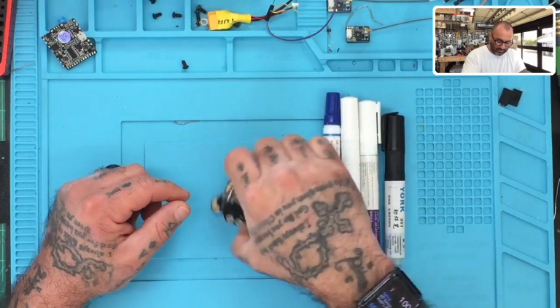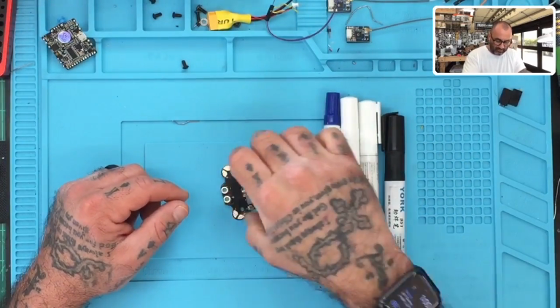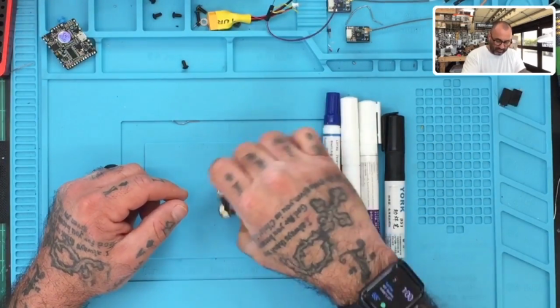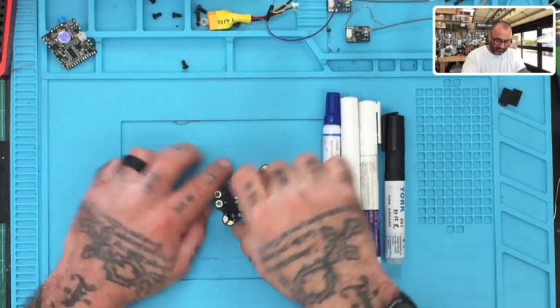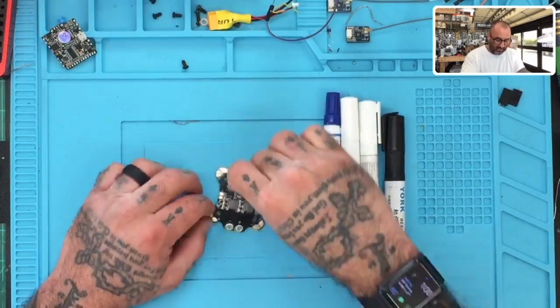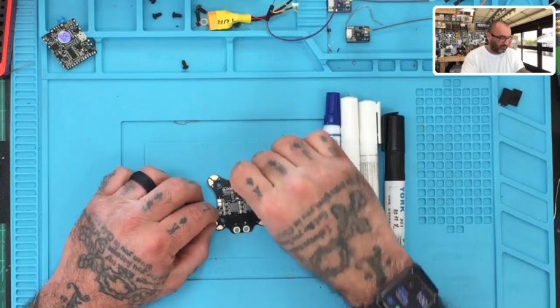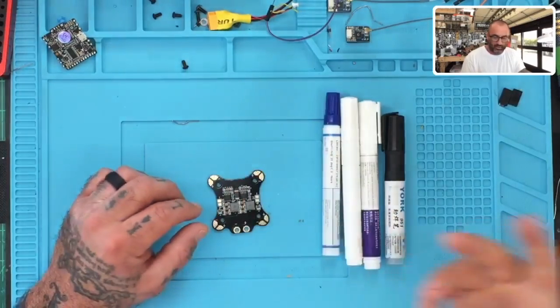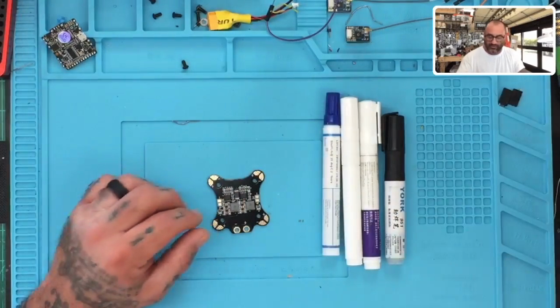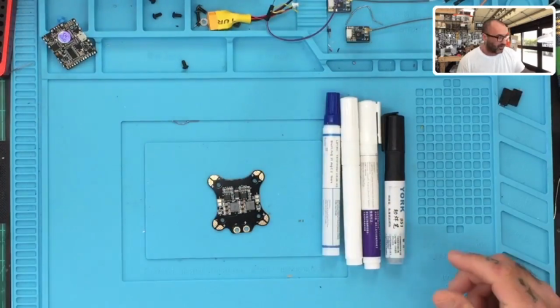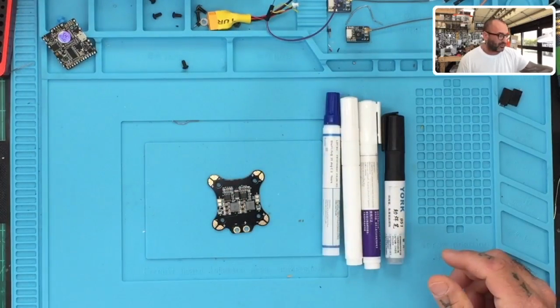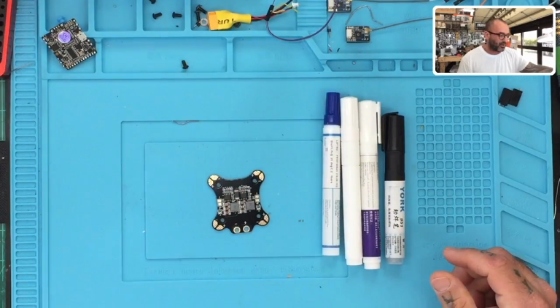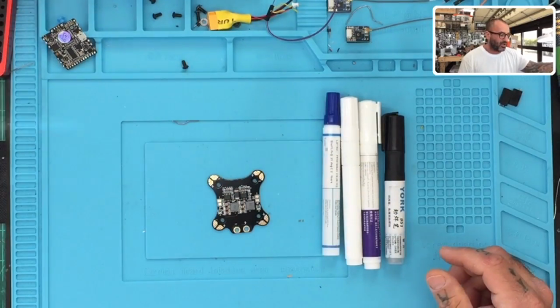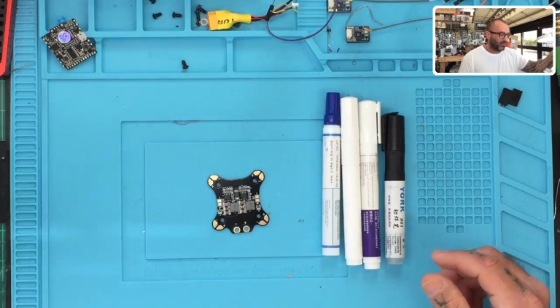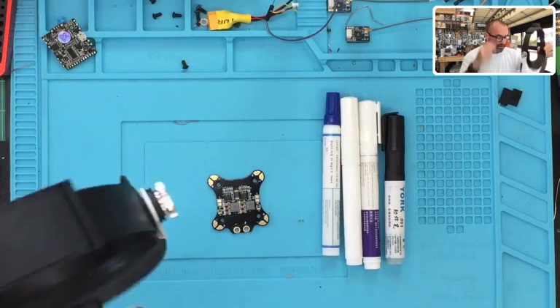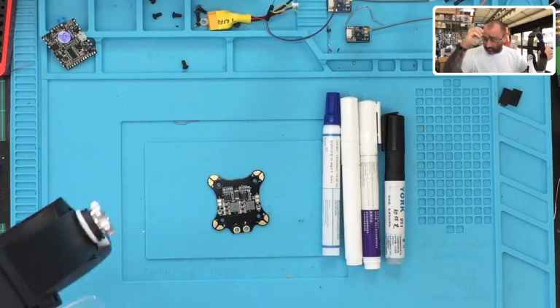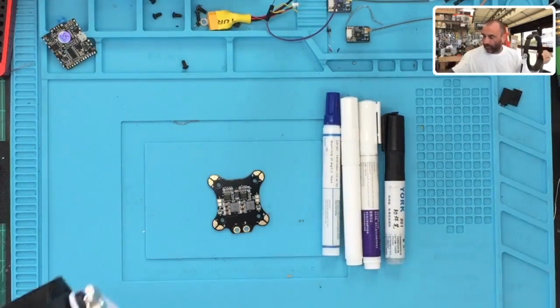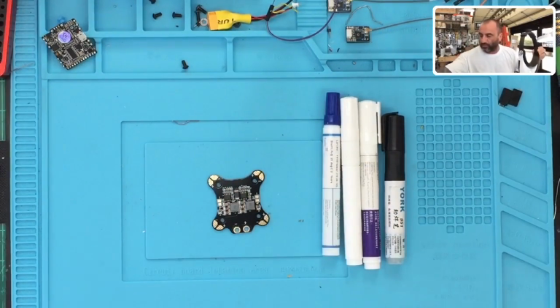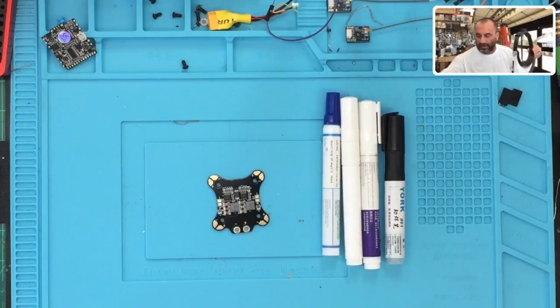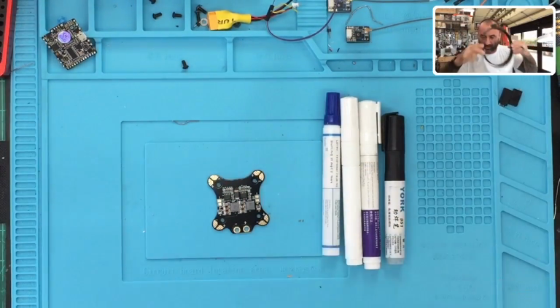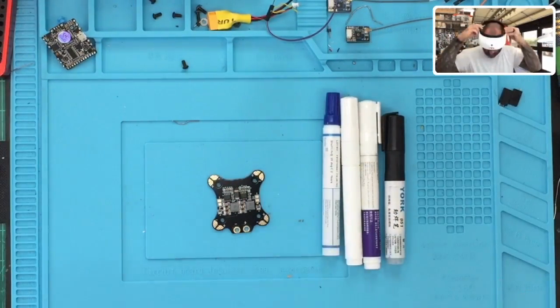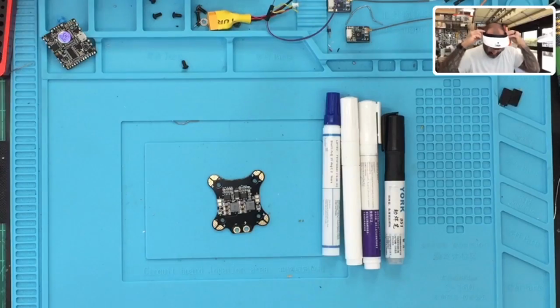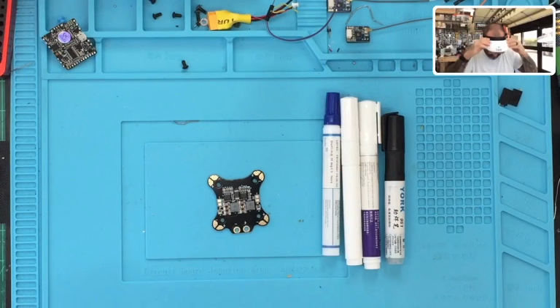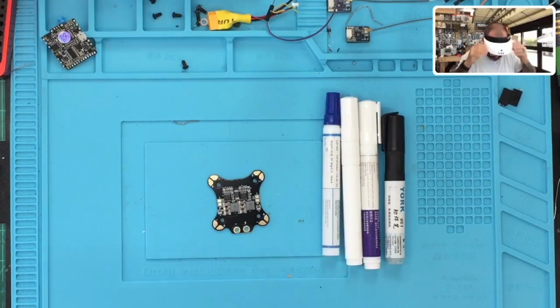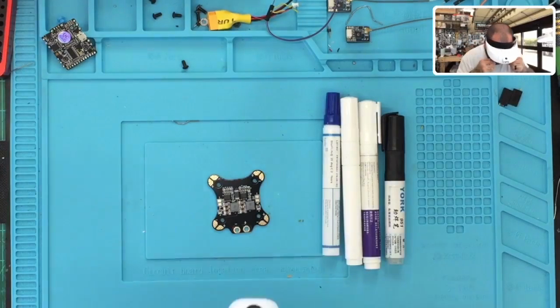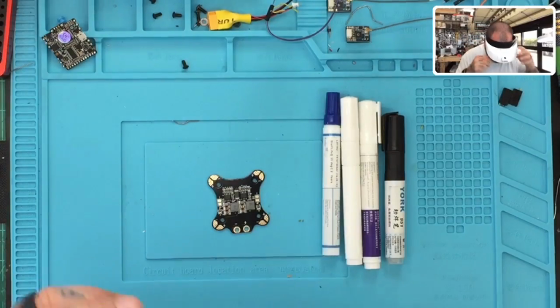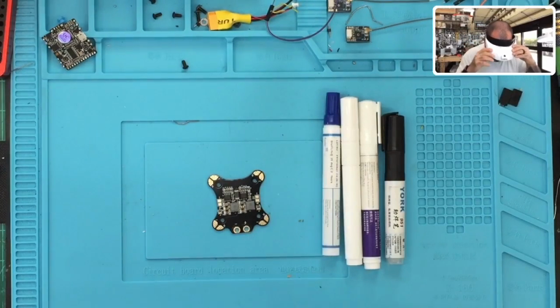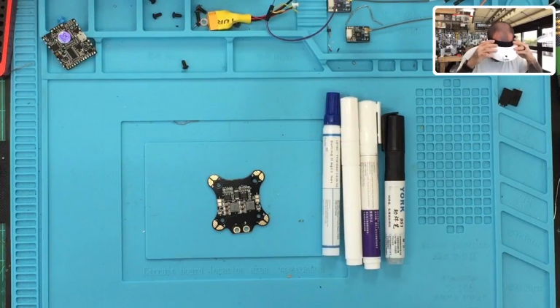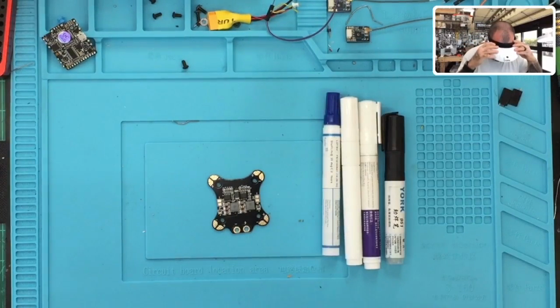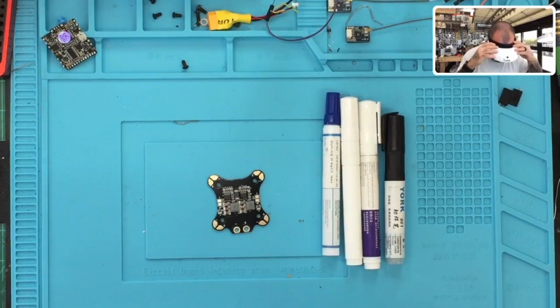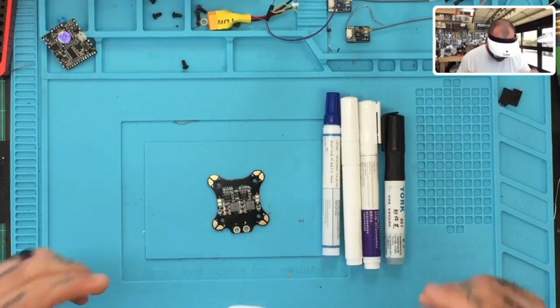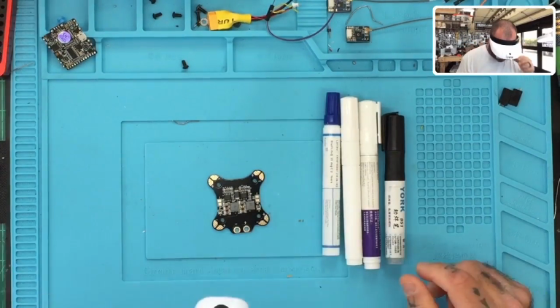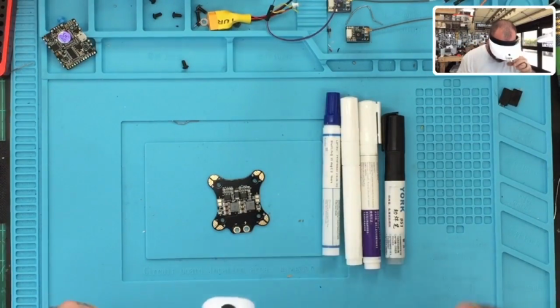We're going to knock this out pretty quickly. I've got the solder ready to go and we are using the new solder that we're providing, which you can find online. I'll put some links to that later. Let's just get started and see what we got.